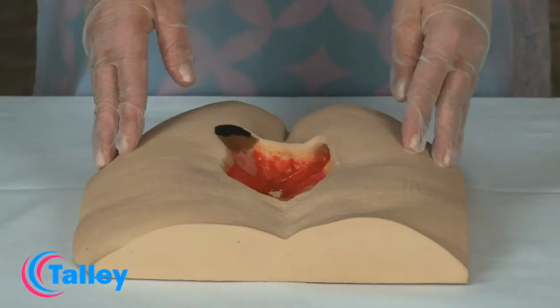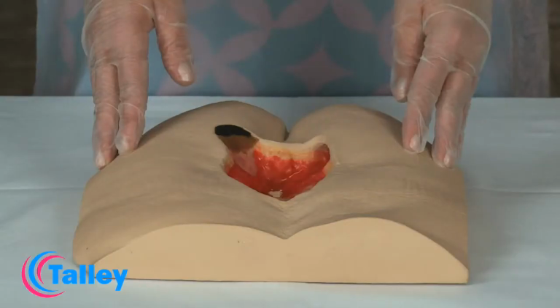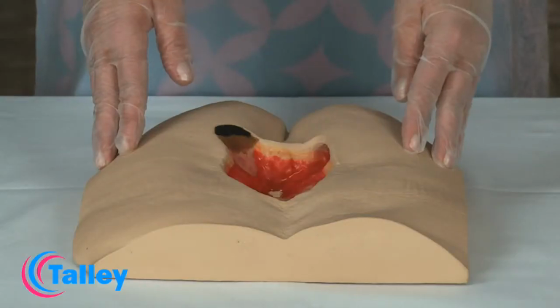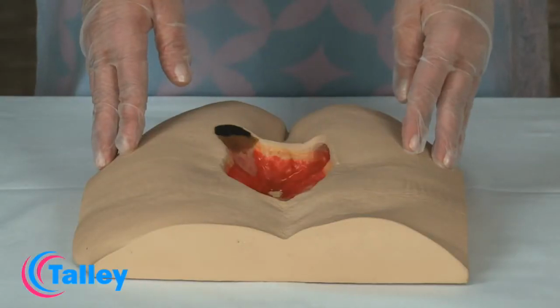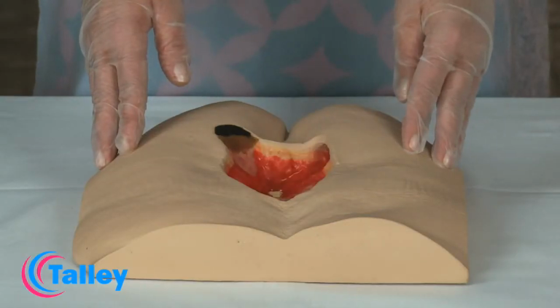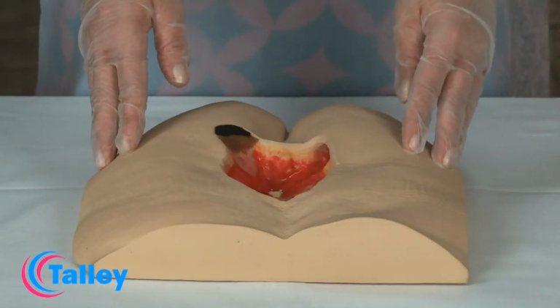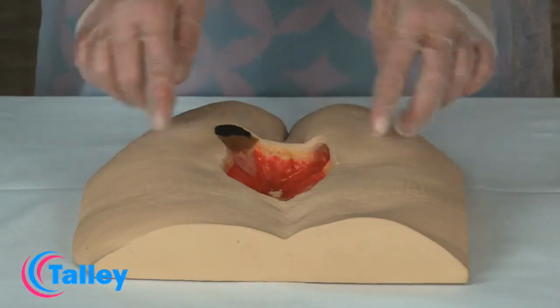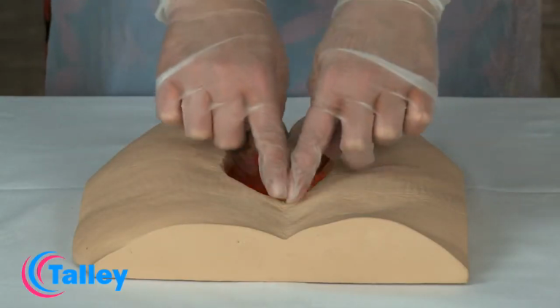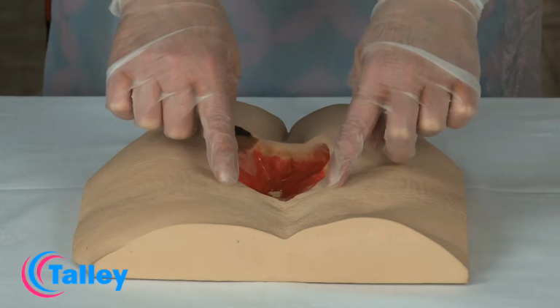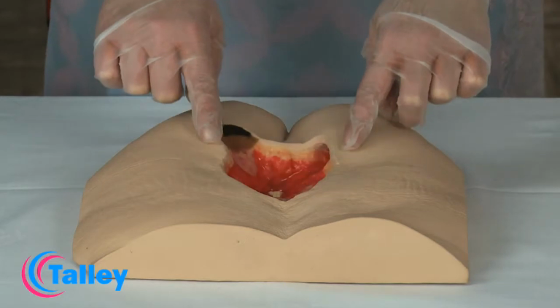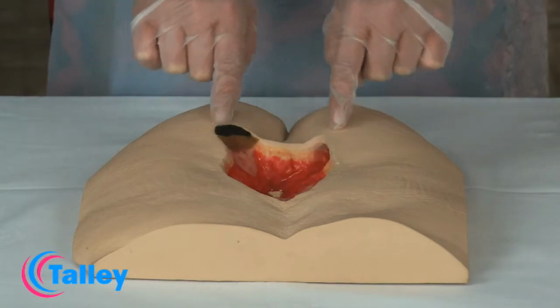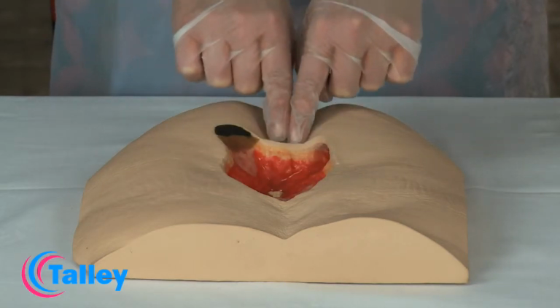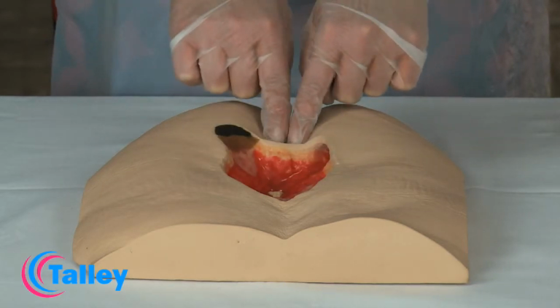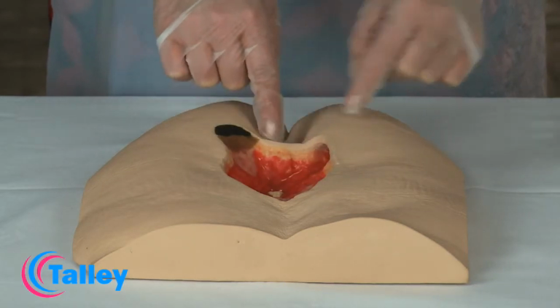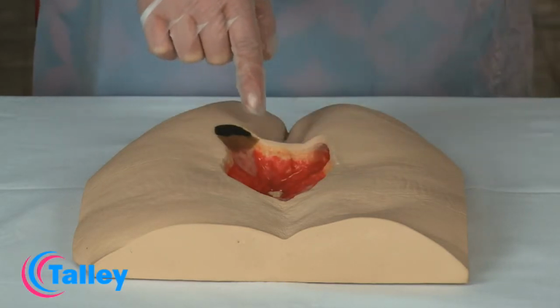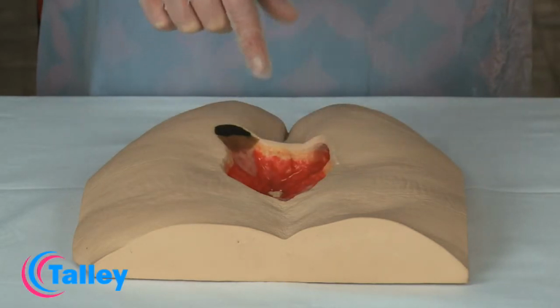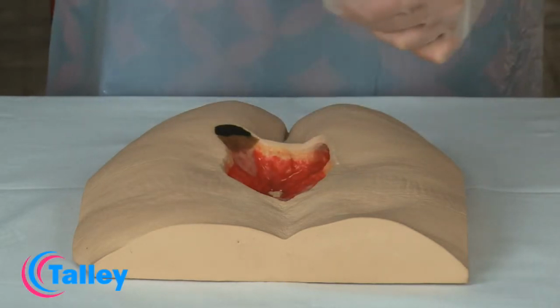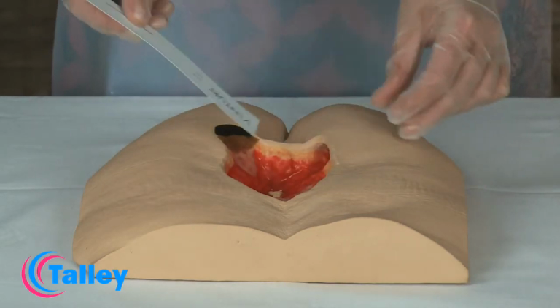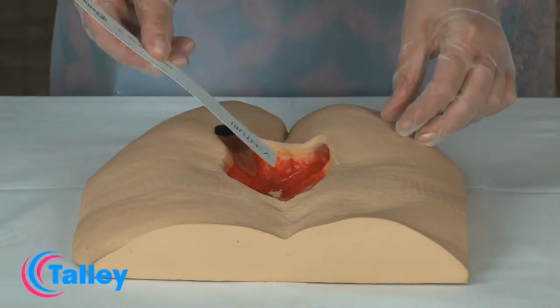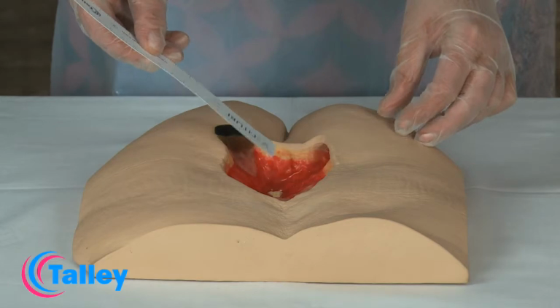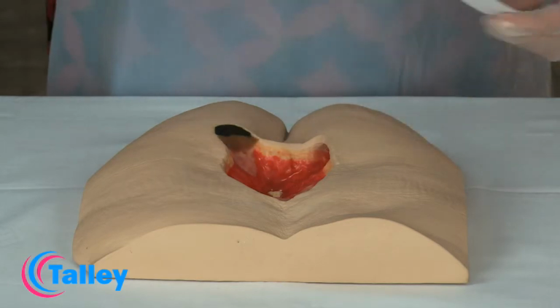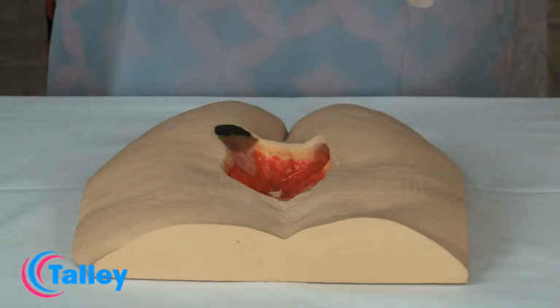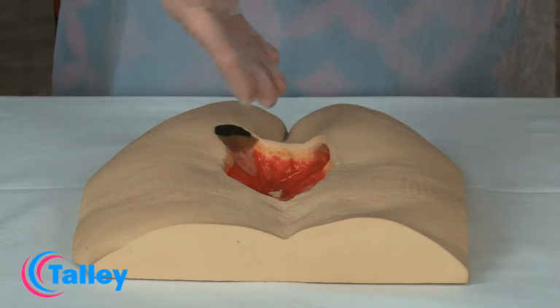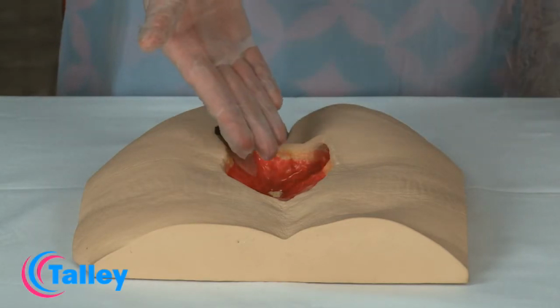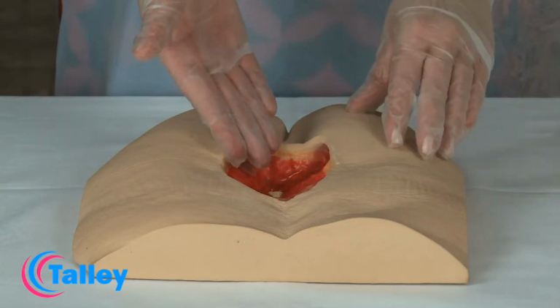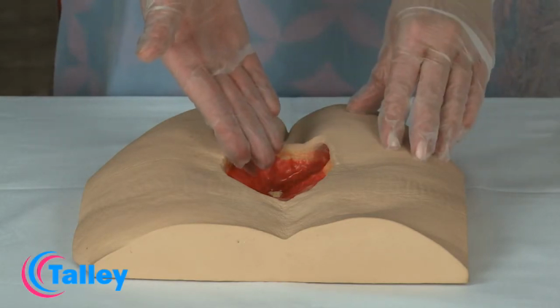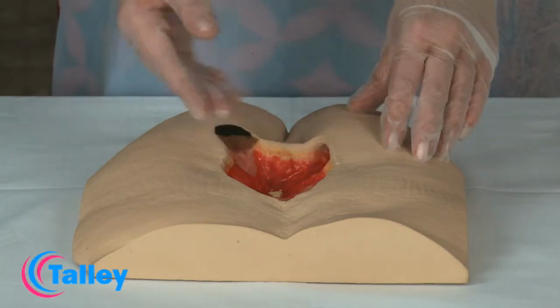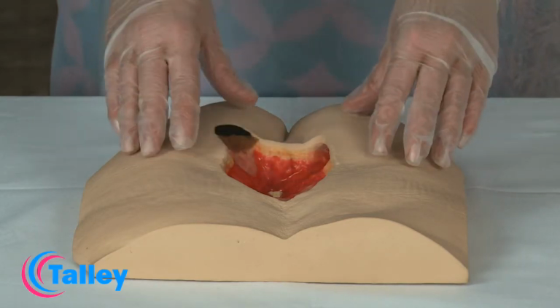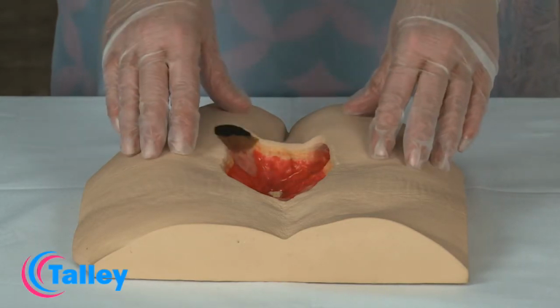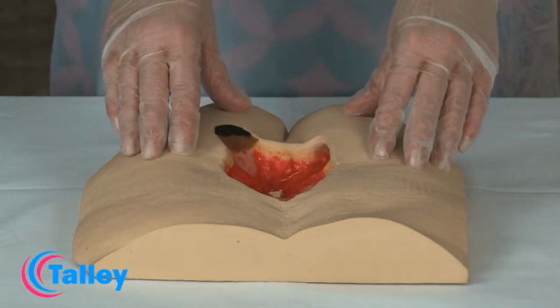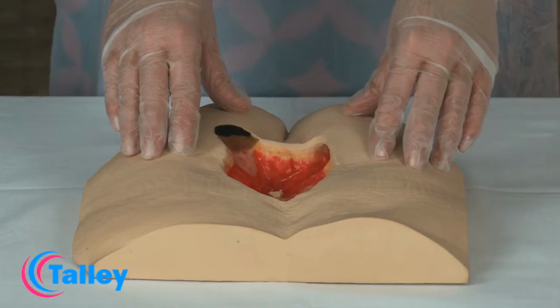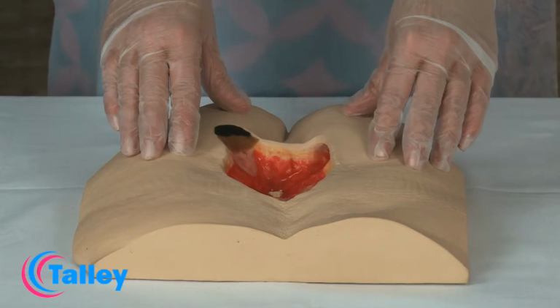There are a number of factors which need to be considered prior to application: the peri wound skin, the depth of the wound, the underlying structures, and finally the application of the treatment.